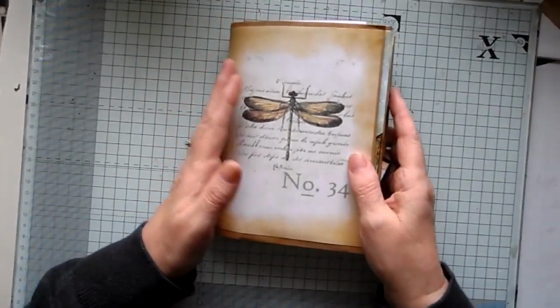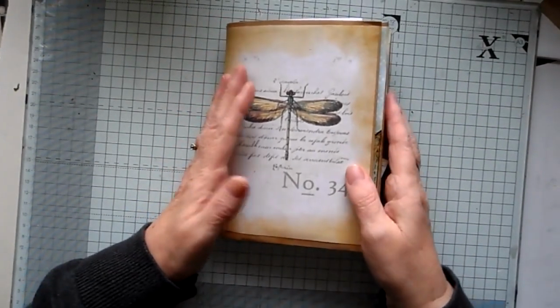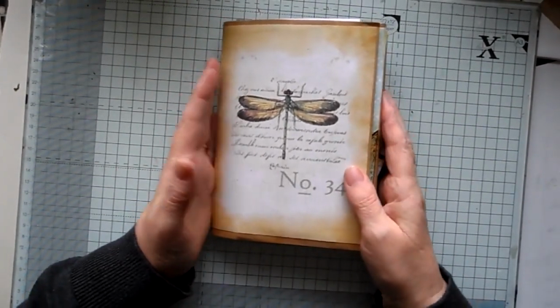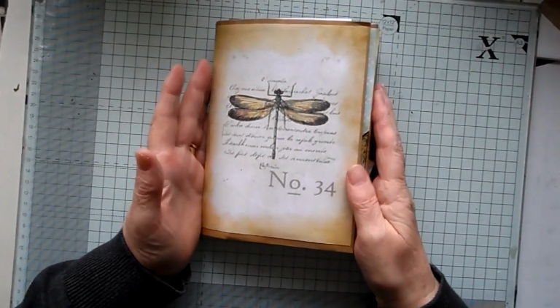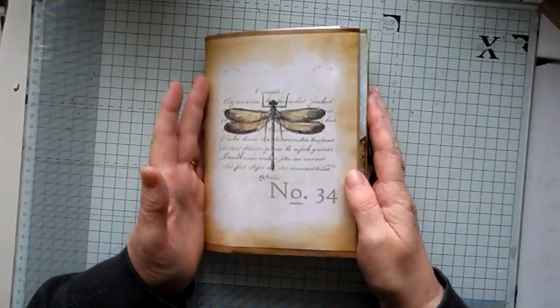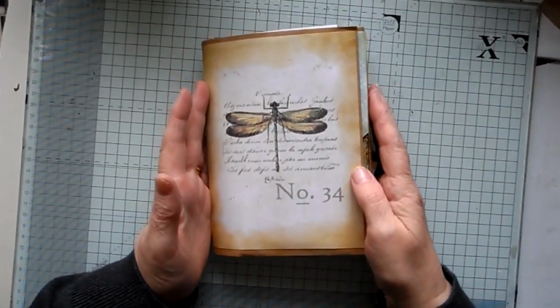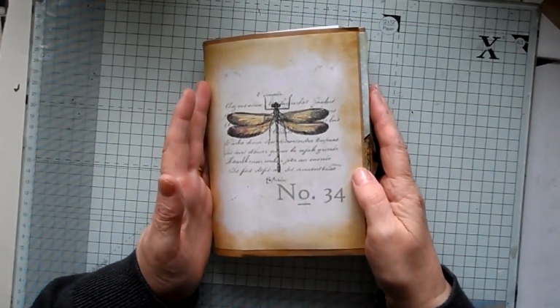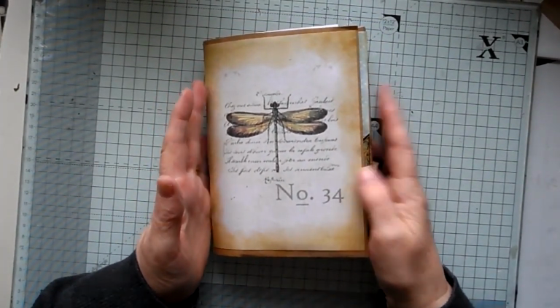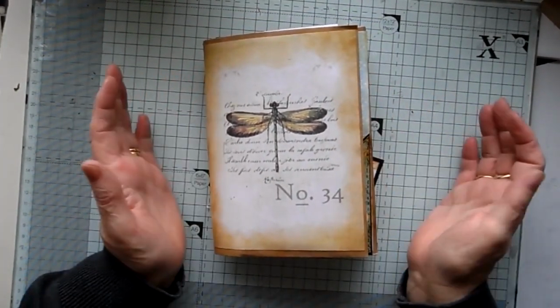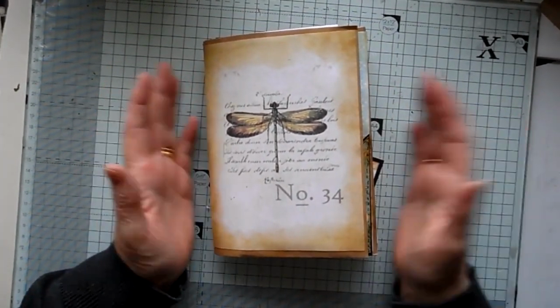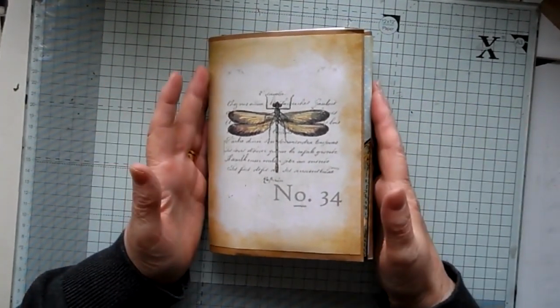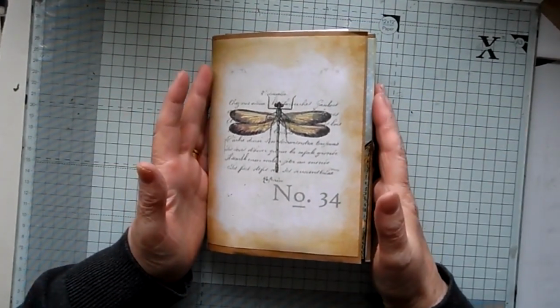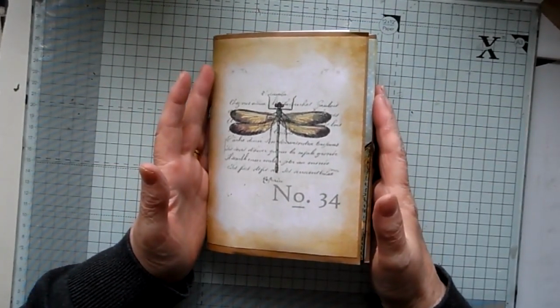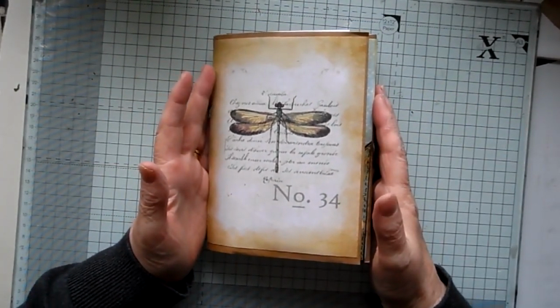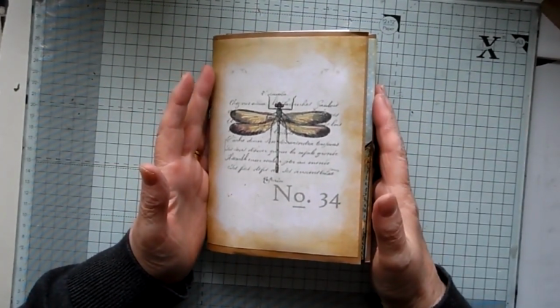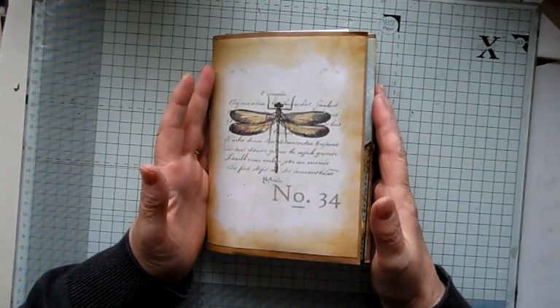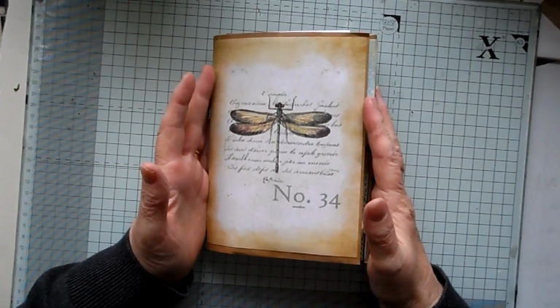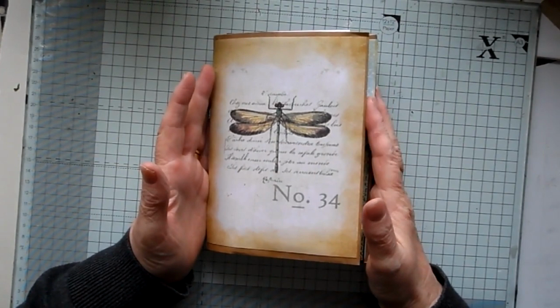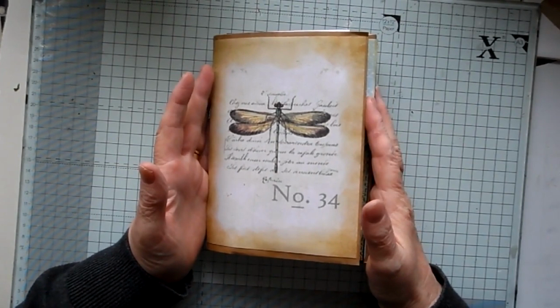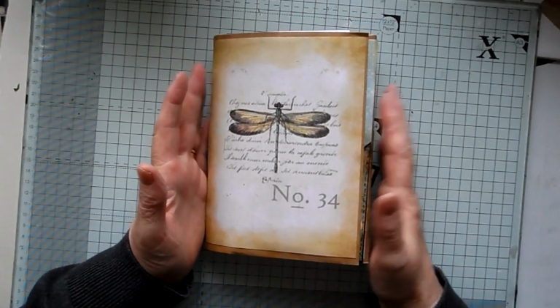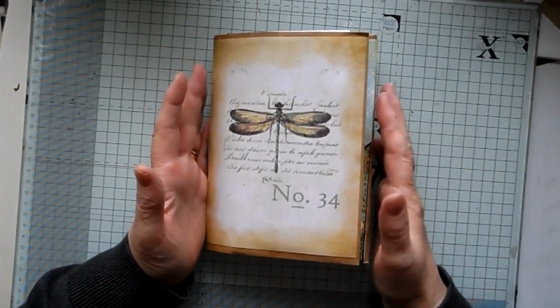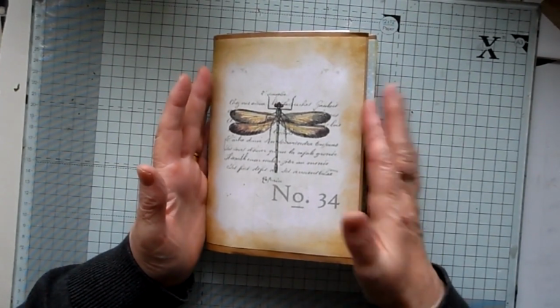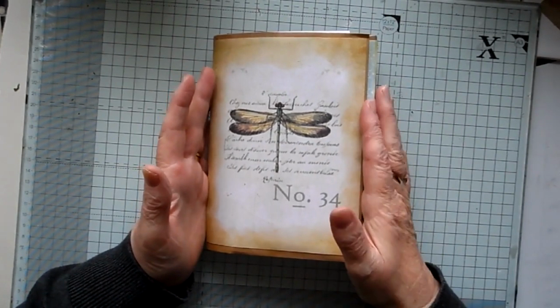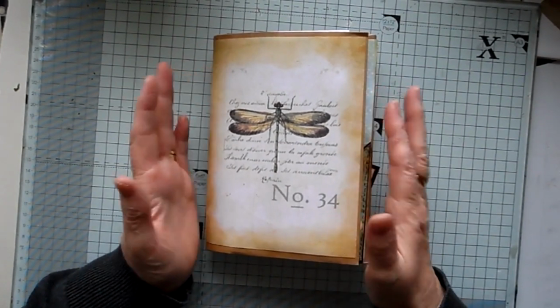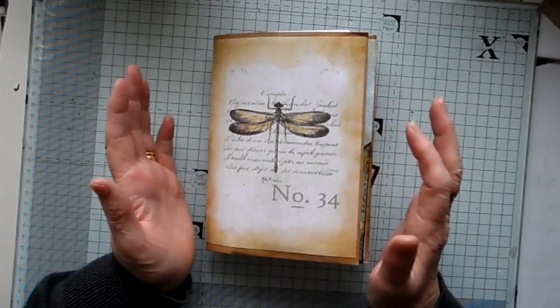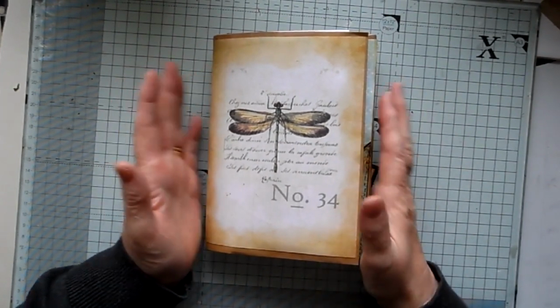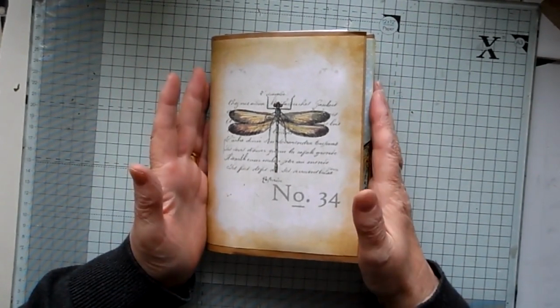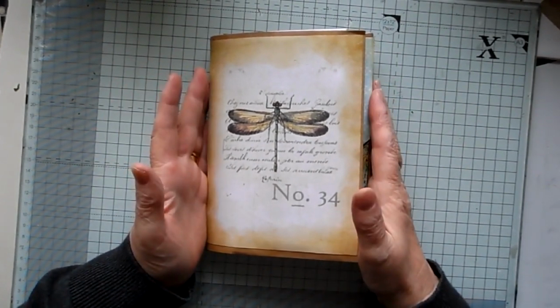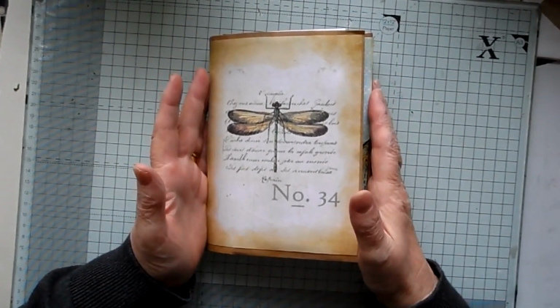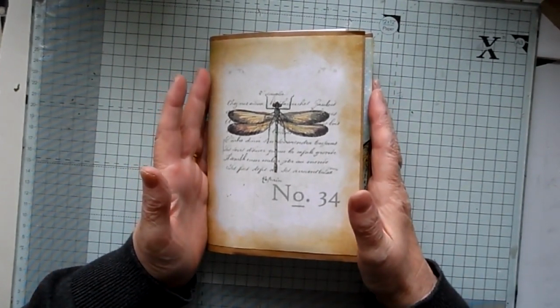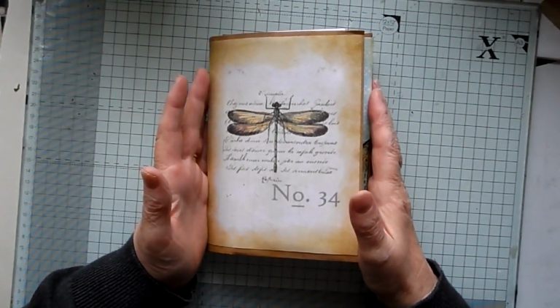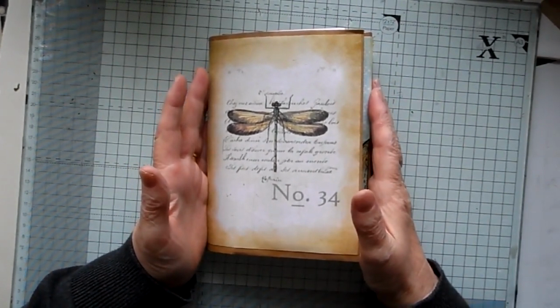So that's just one of my envelope books. I will explain to you at a later date how to make the booklet. Thanks for watching.